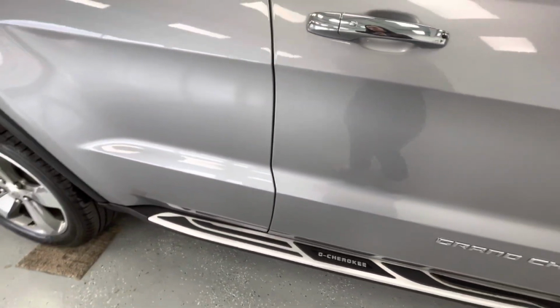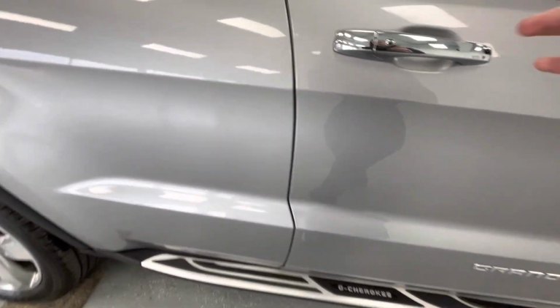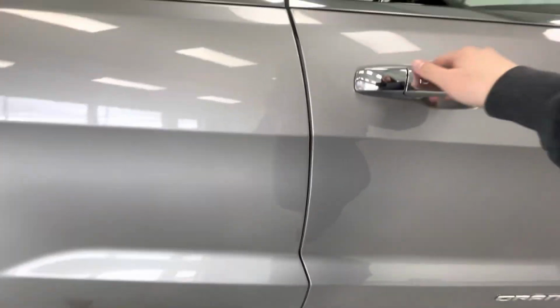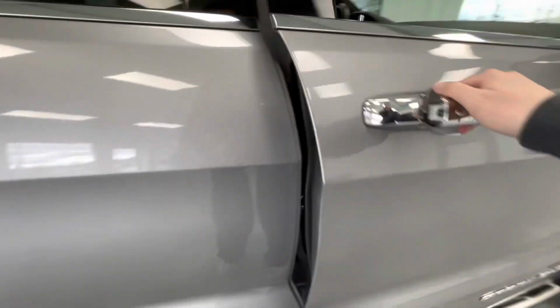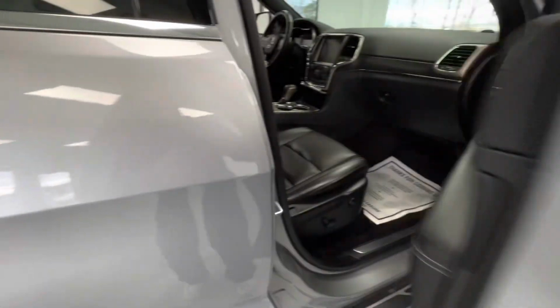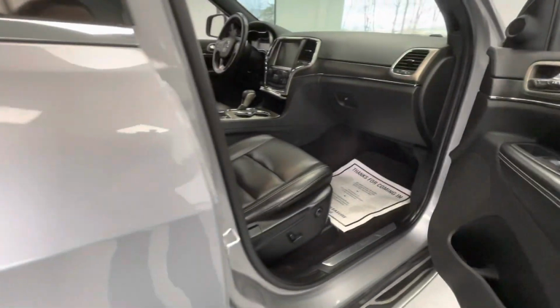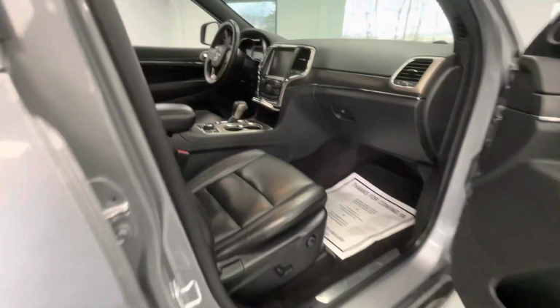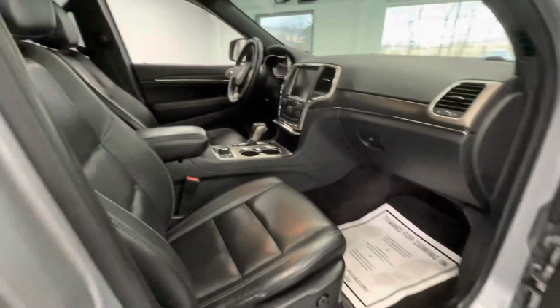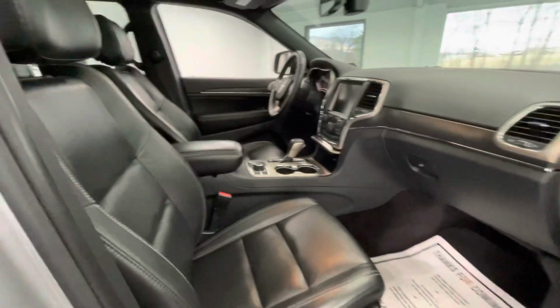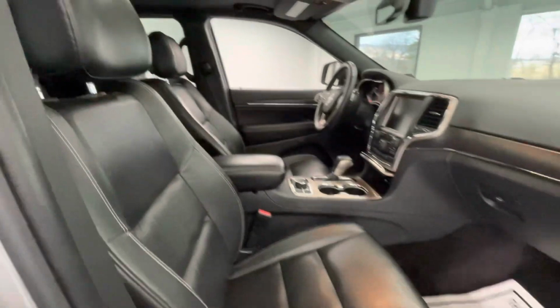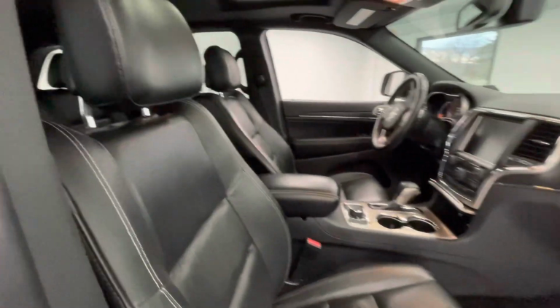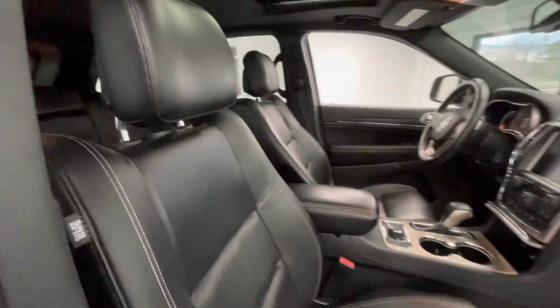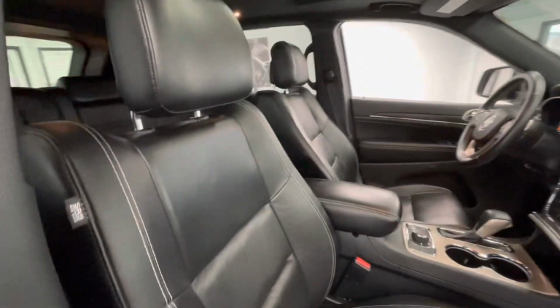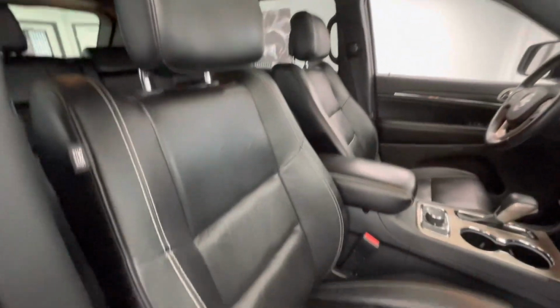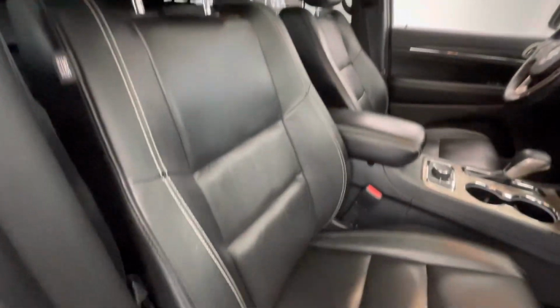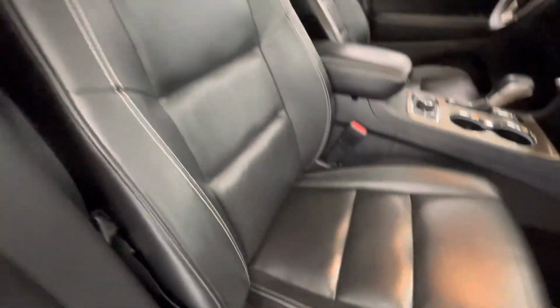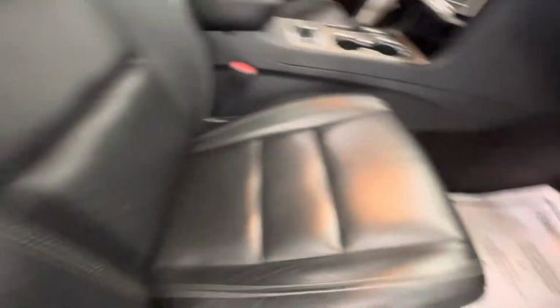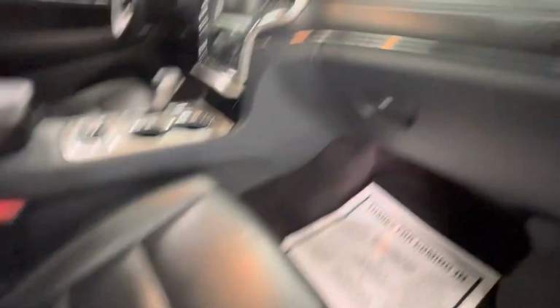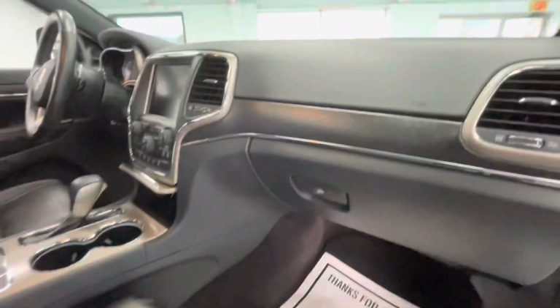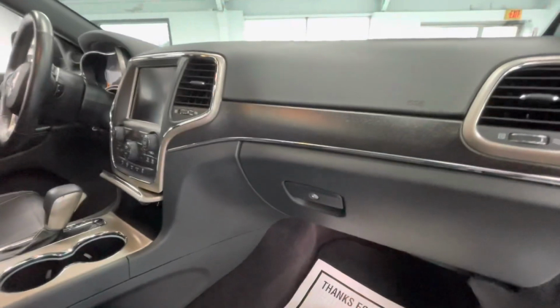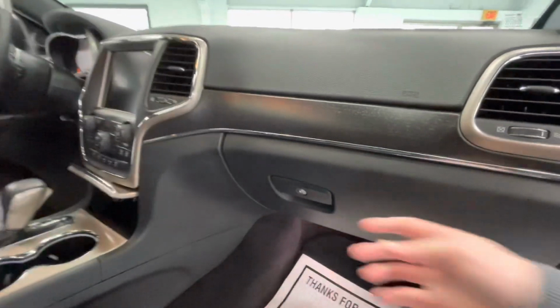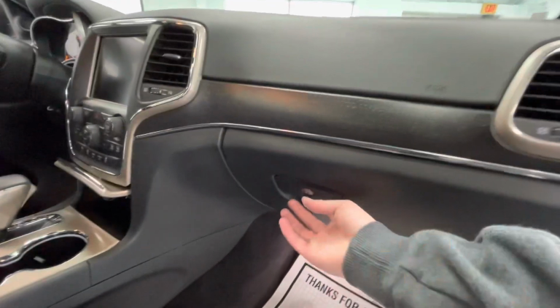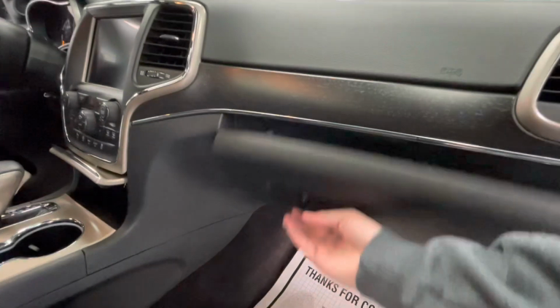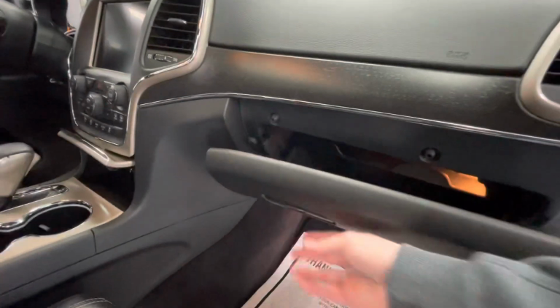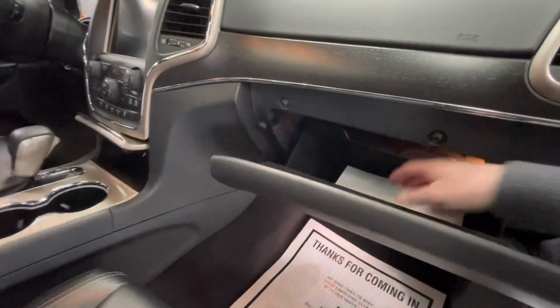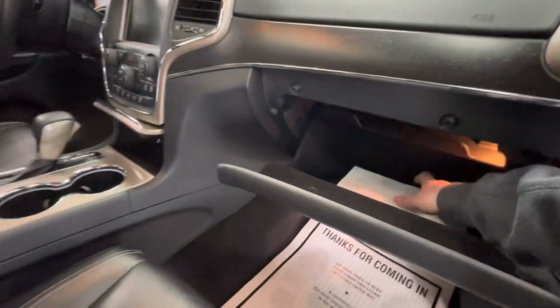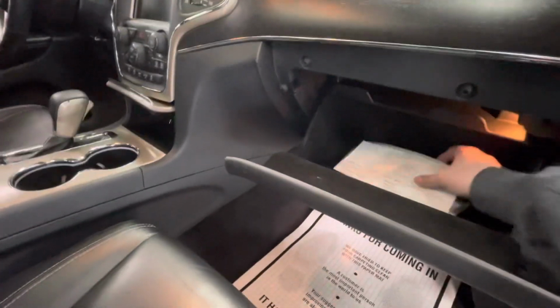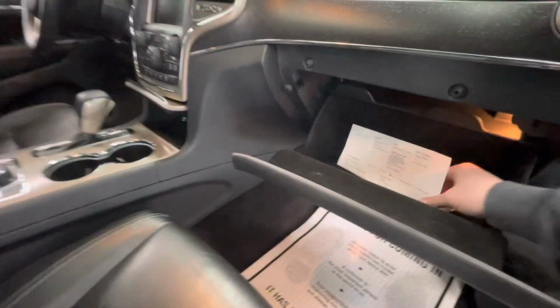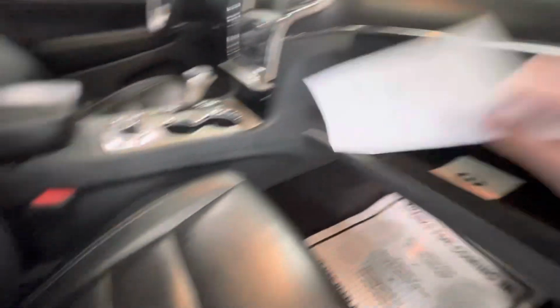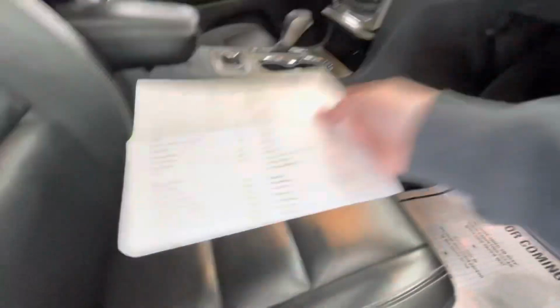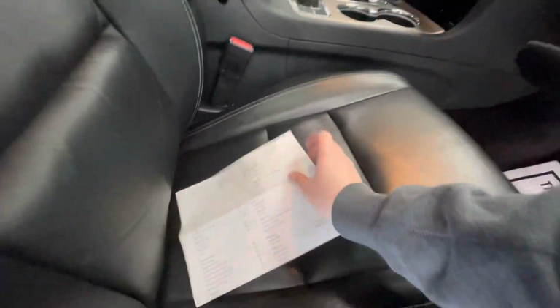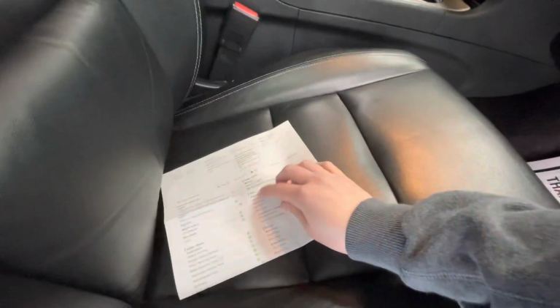Moving forward, we'll go ahead and show you guys the interior. The interior of this vehicle will come with a premium black leather, along with the black dash. While we're in here, we'll go ahead and get out the inspection sheet to show you guys the tire depth, as well as the brakes.